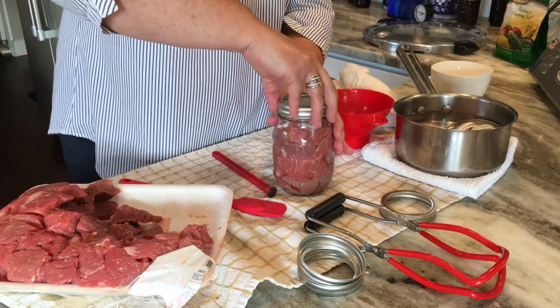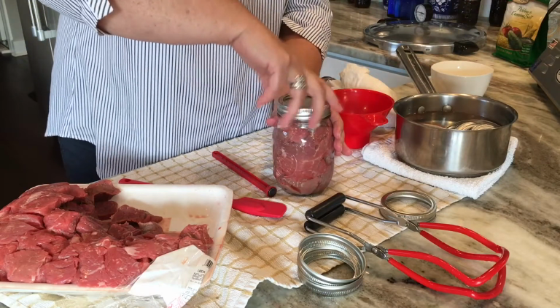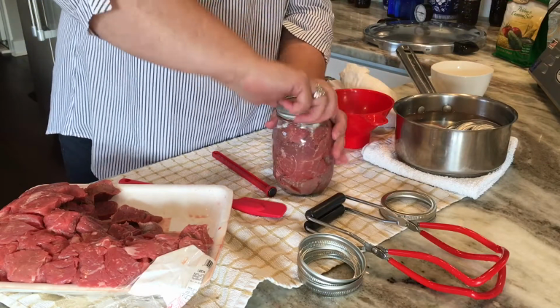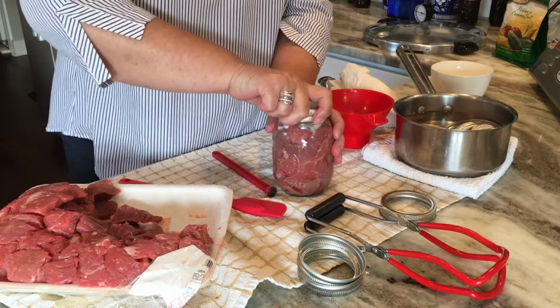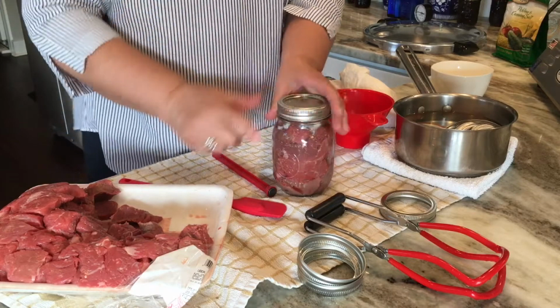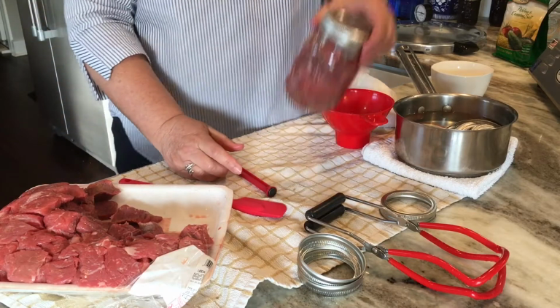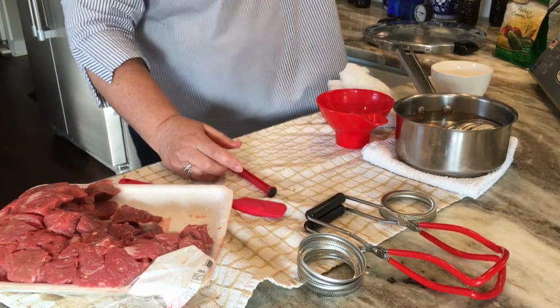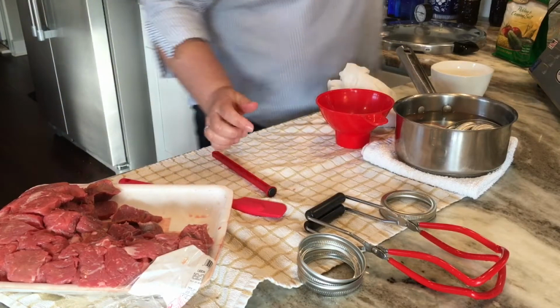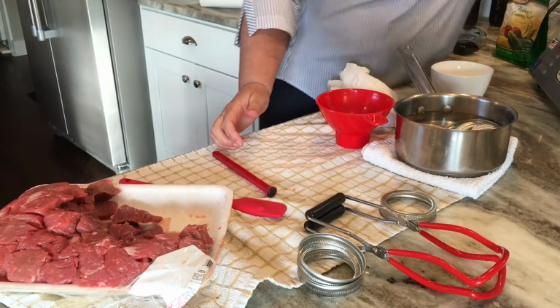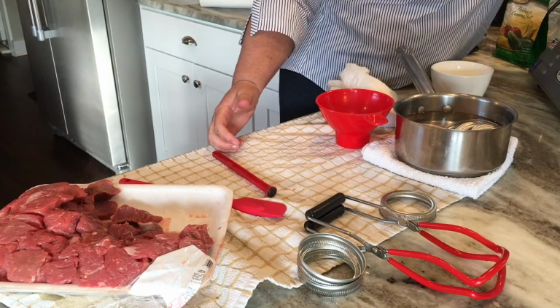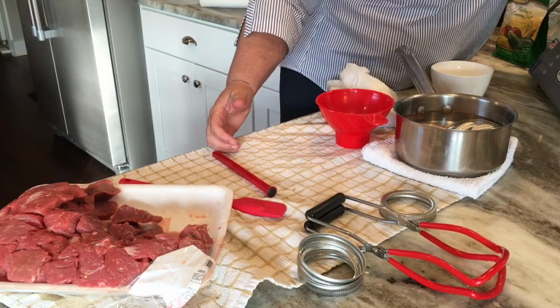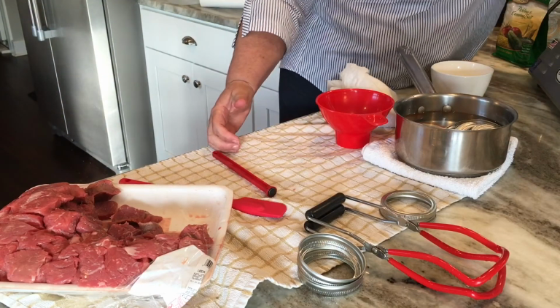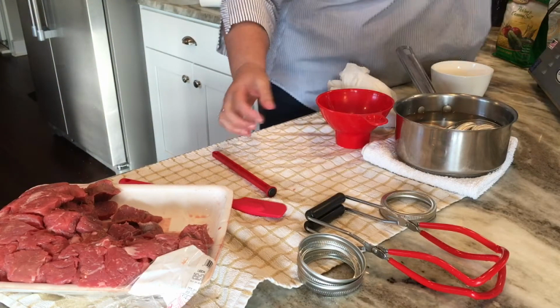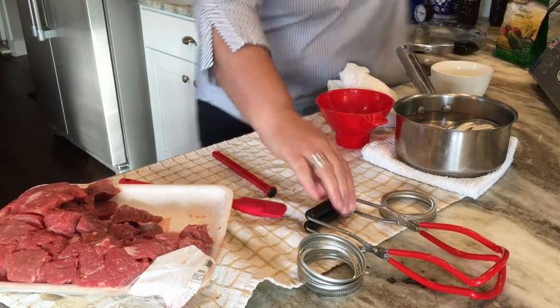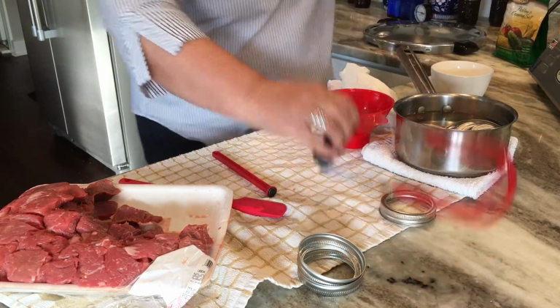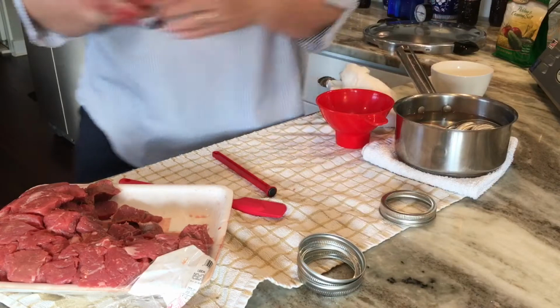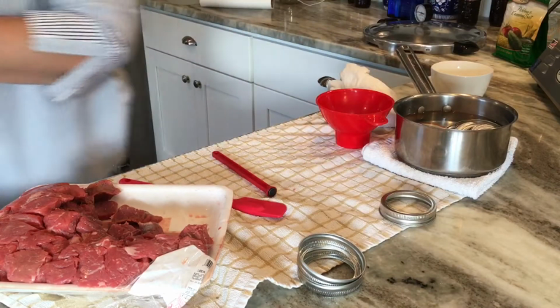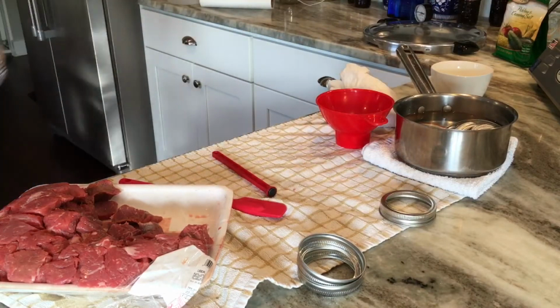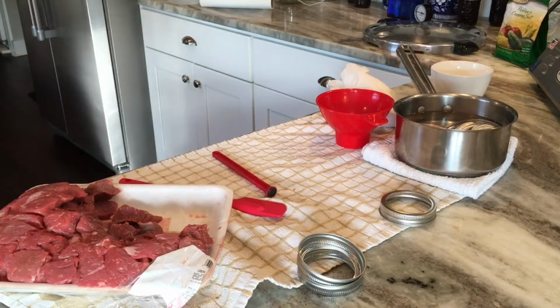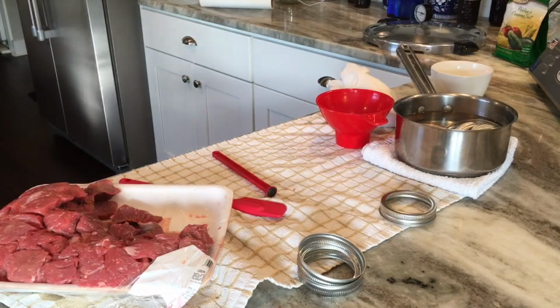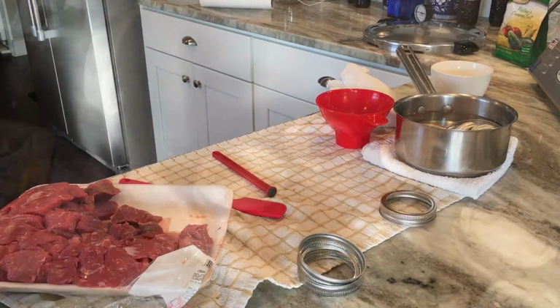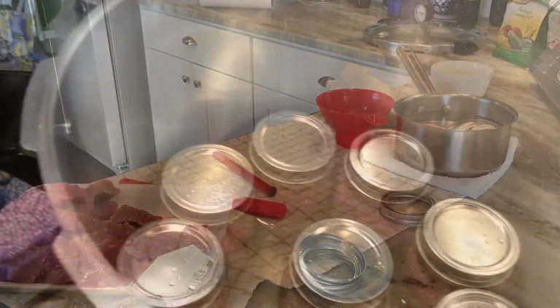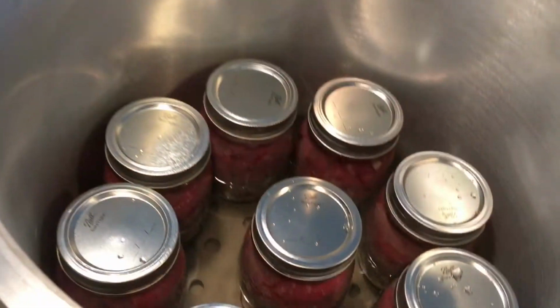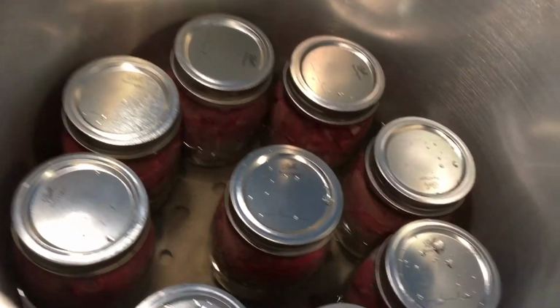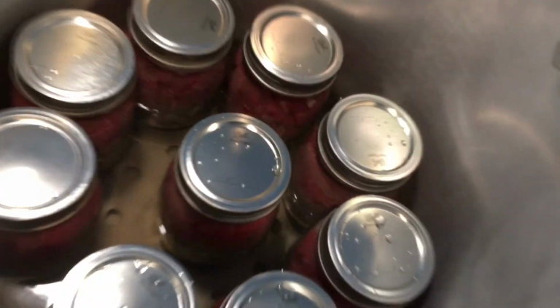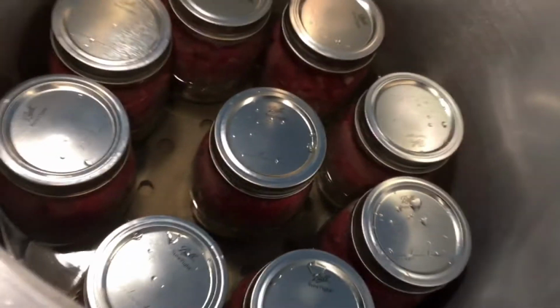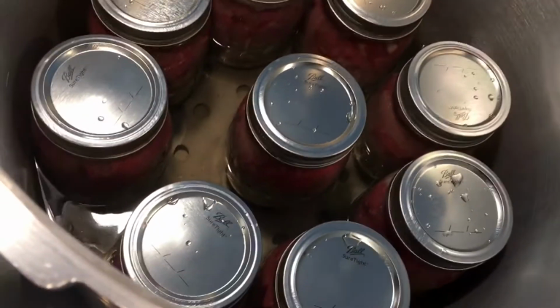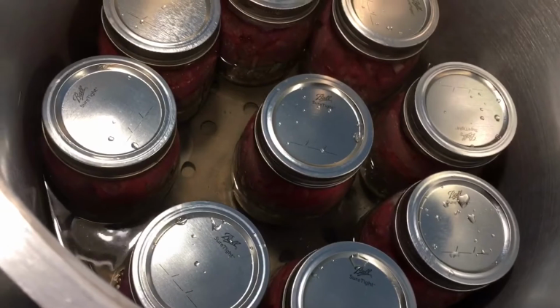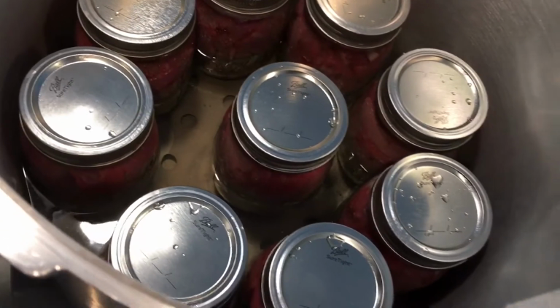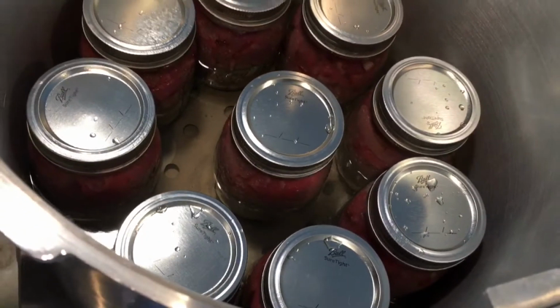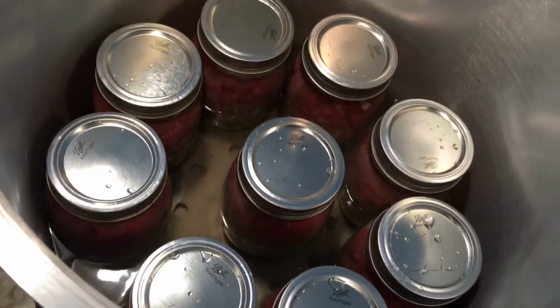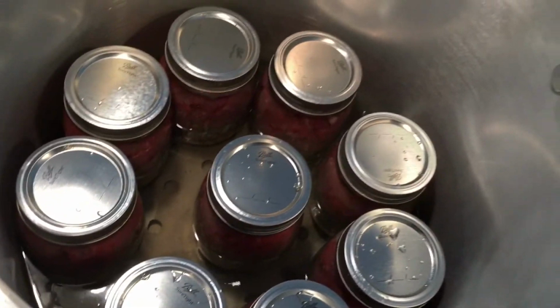I've already got my pressure canner set up with 3 quarts of water and it's hot, so I've got hot jars going into a hot canner. That's the process for packing the jars — it's pretty easy. I have 9 pints in the pressure canner.